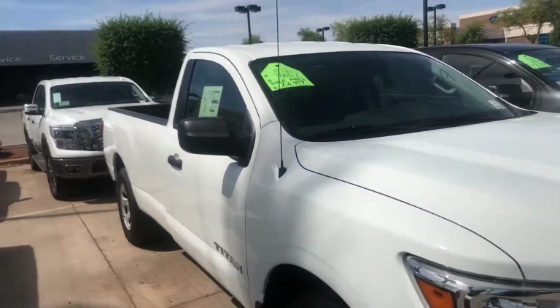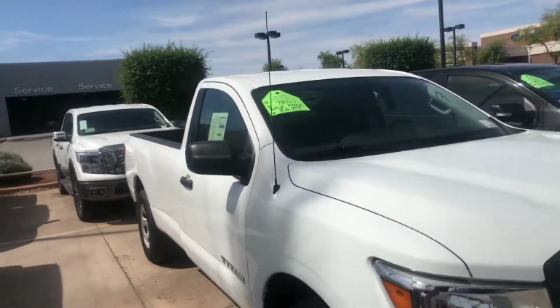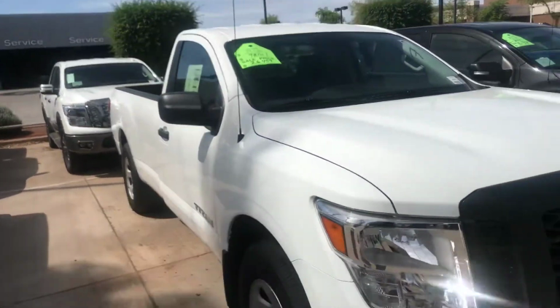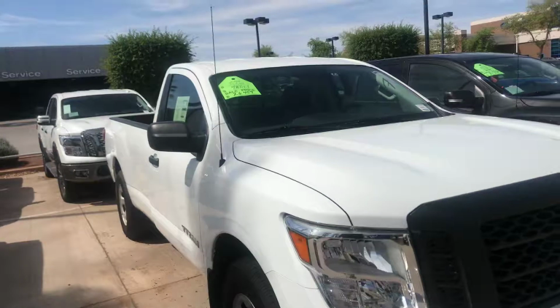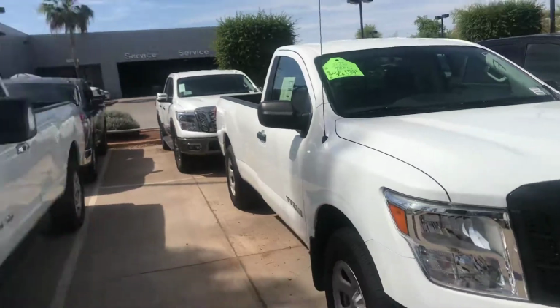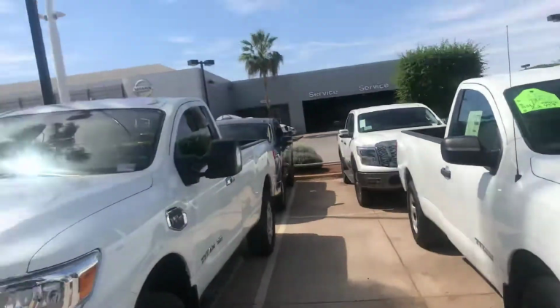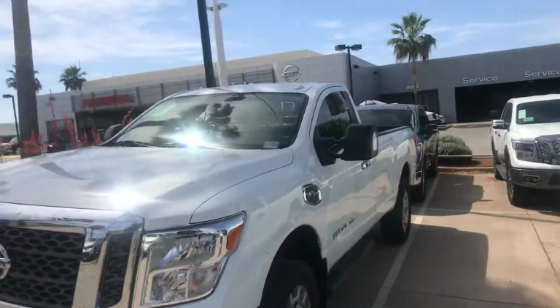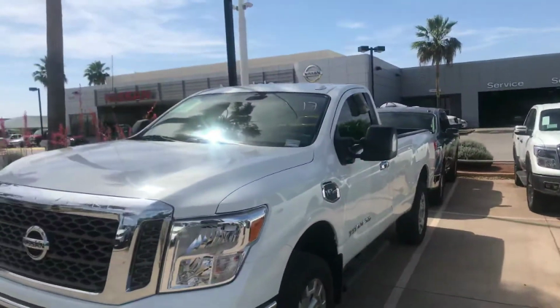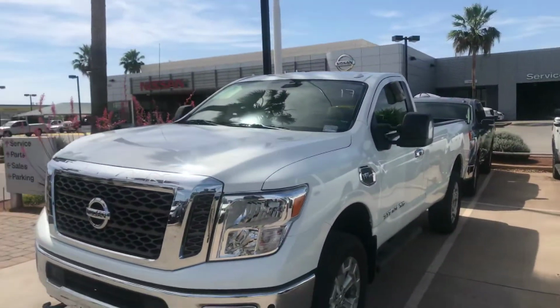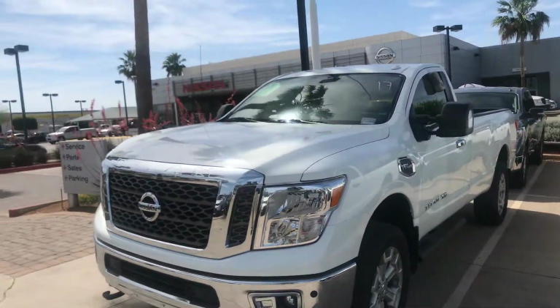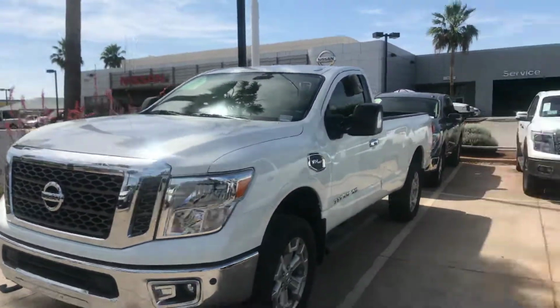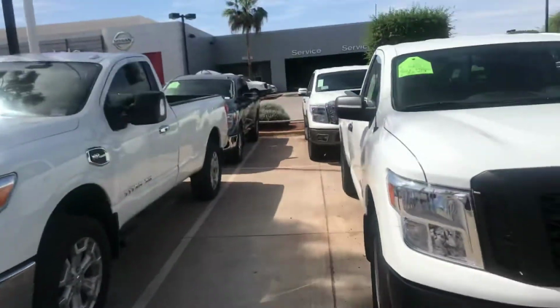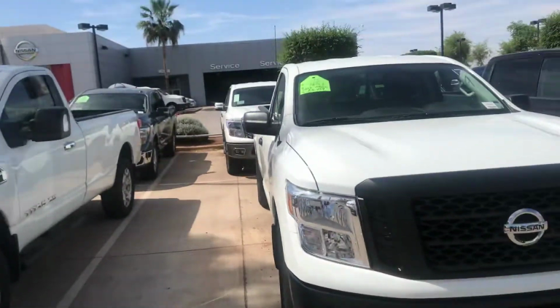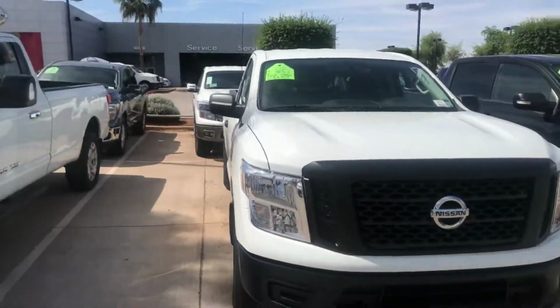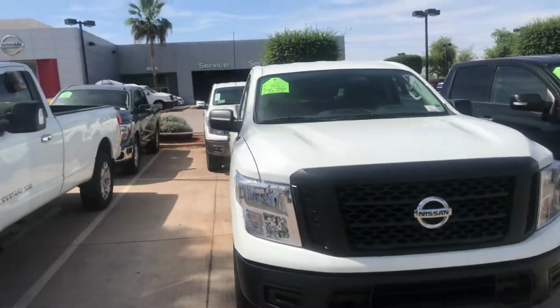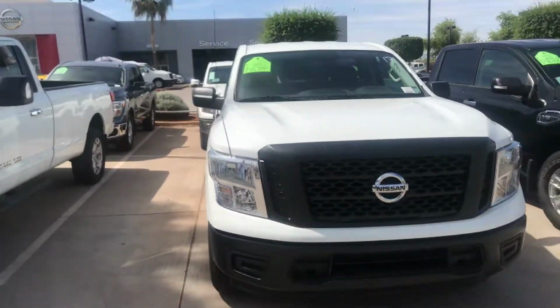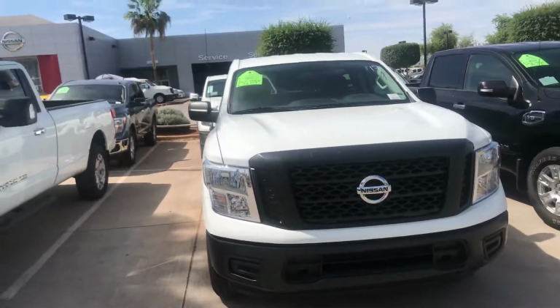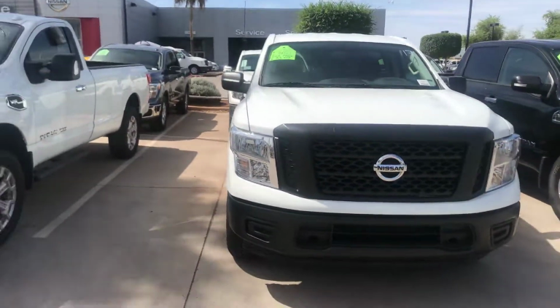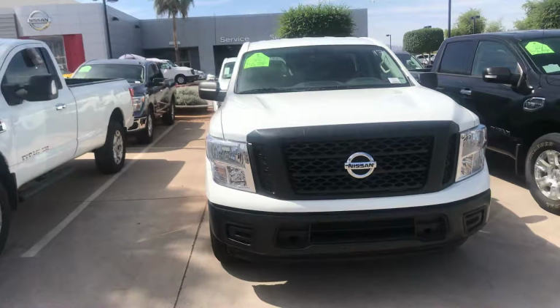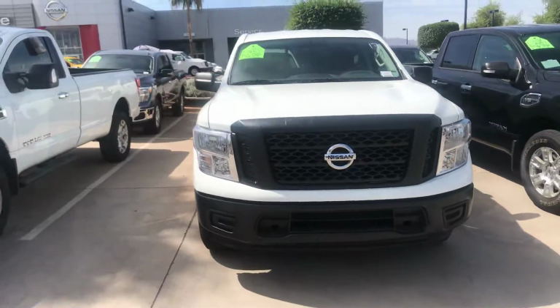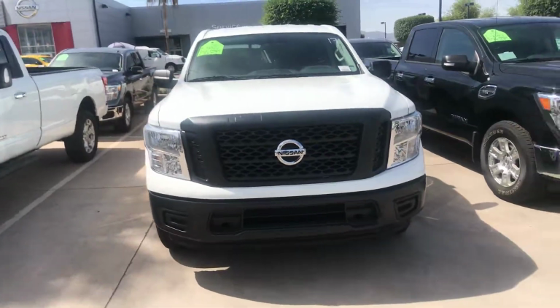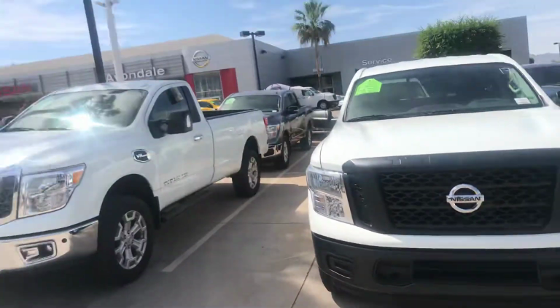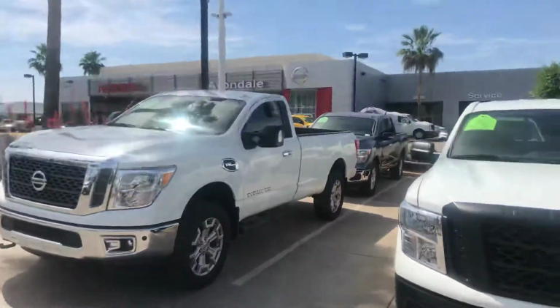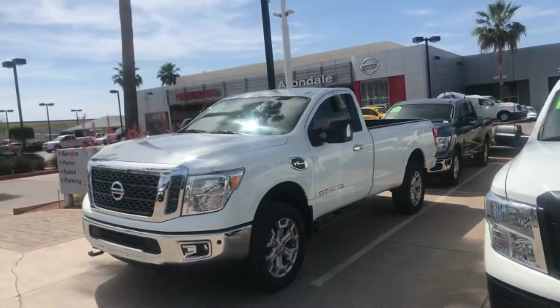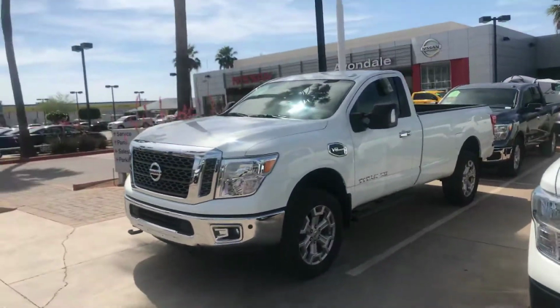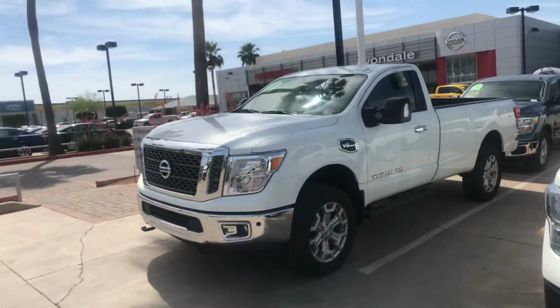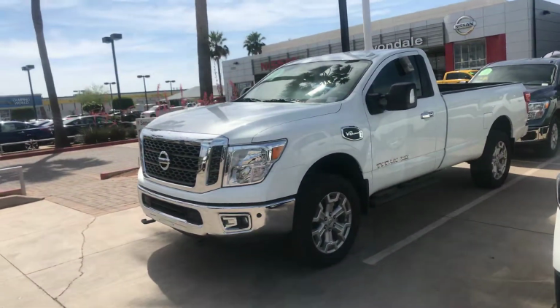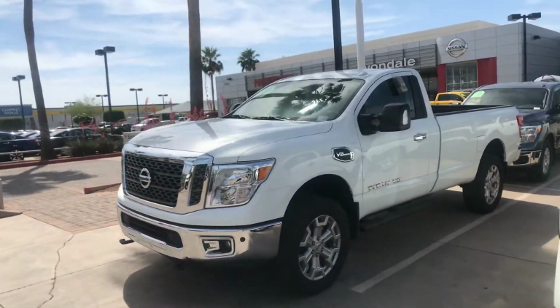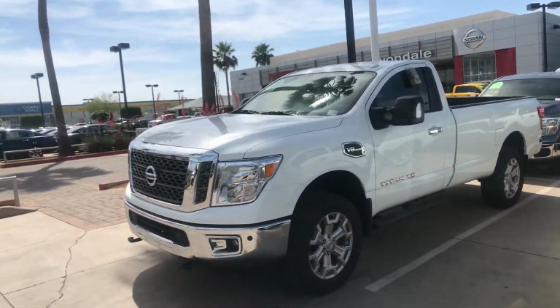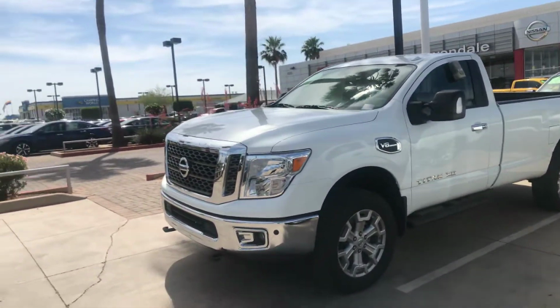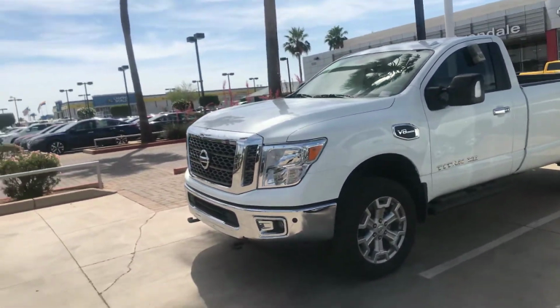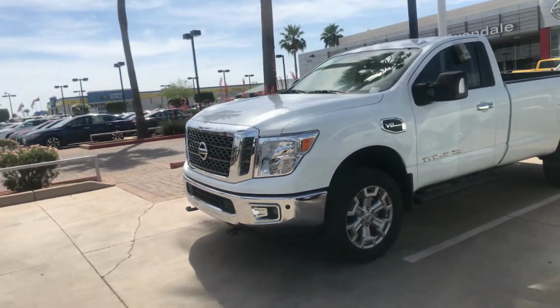Come in and get this truck today. I also have the XD, which is a bigger version of this one. This is the single cab regular Titan; this is the XD, a little bit heavier duty. Both of these have the V8 motors.